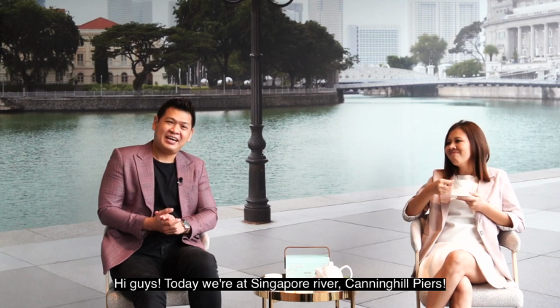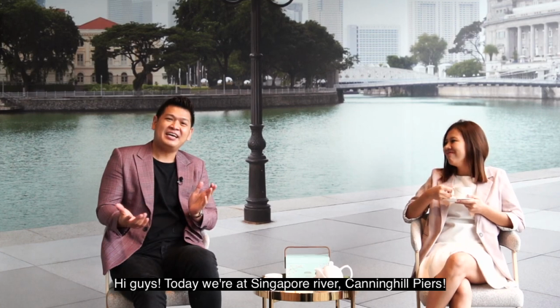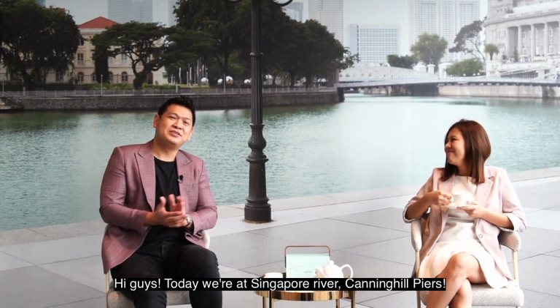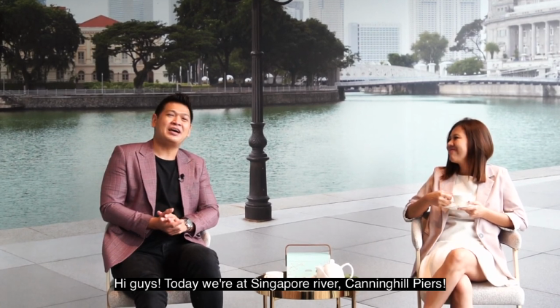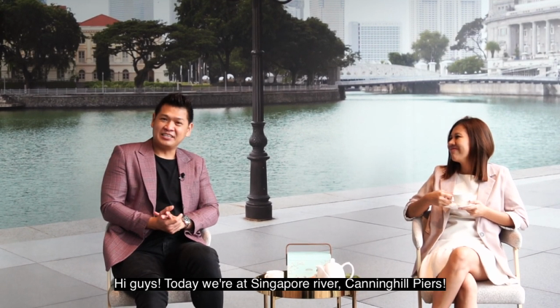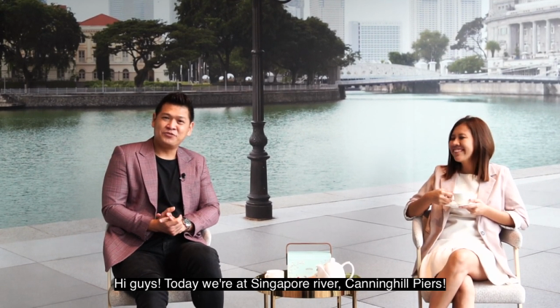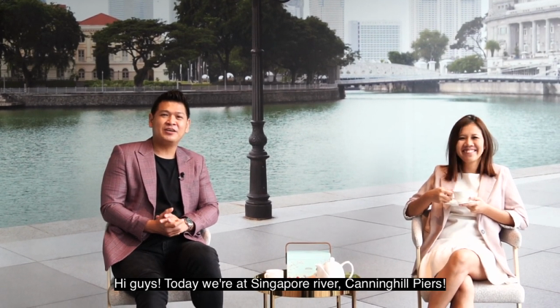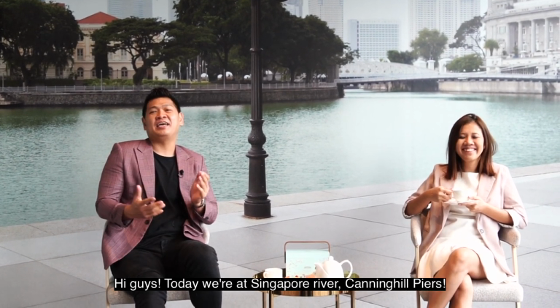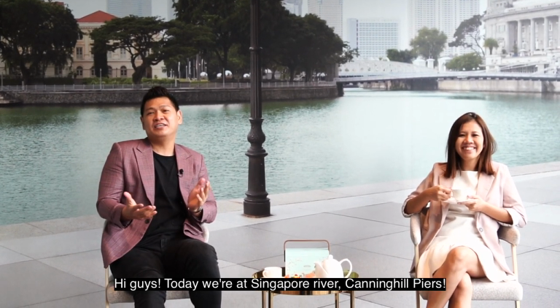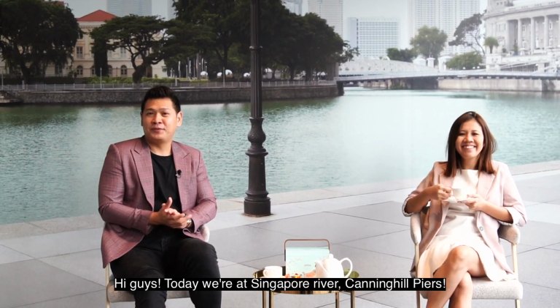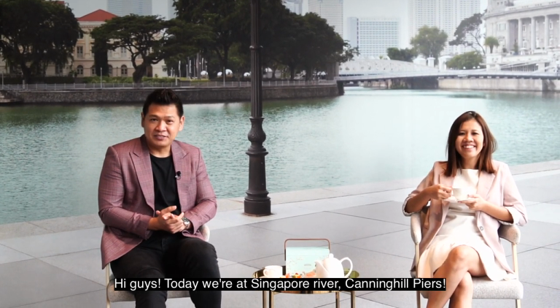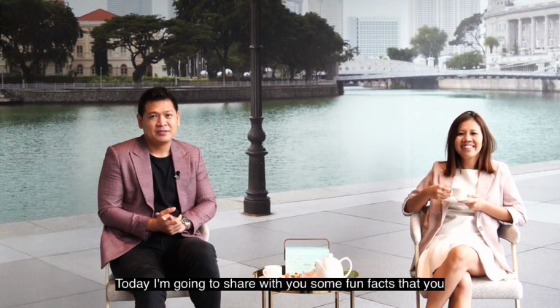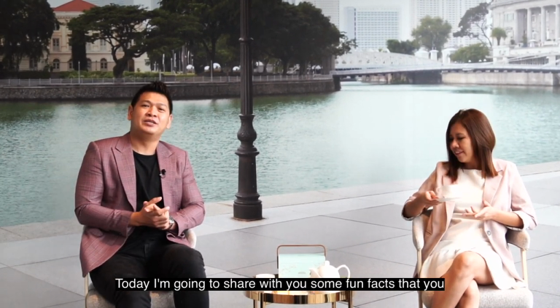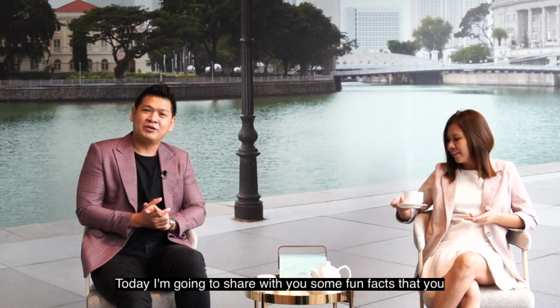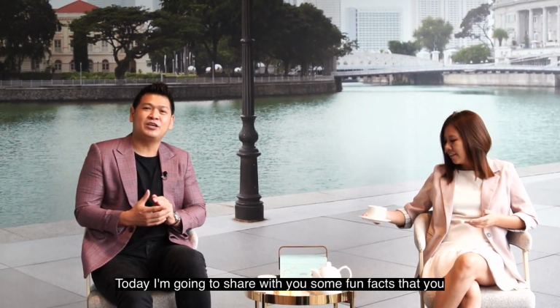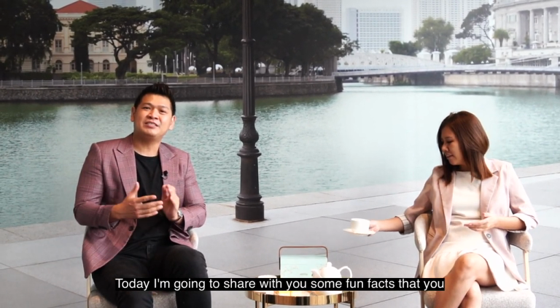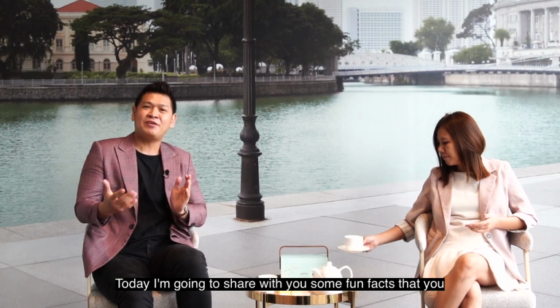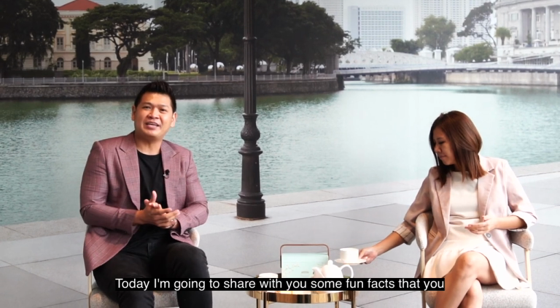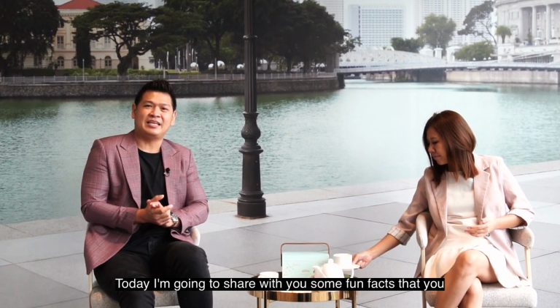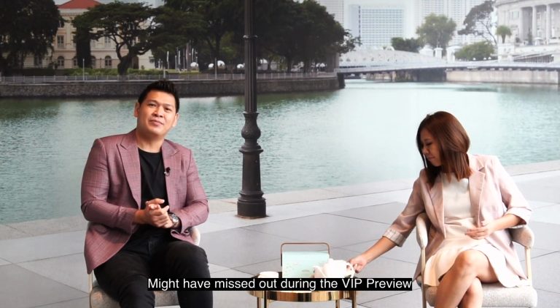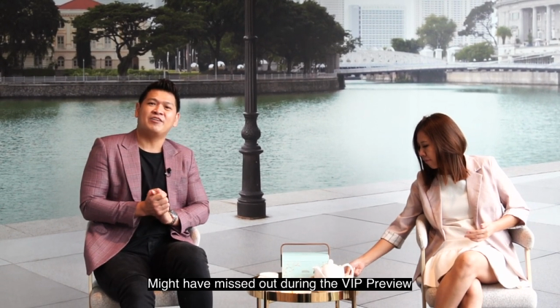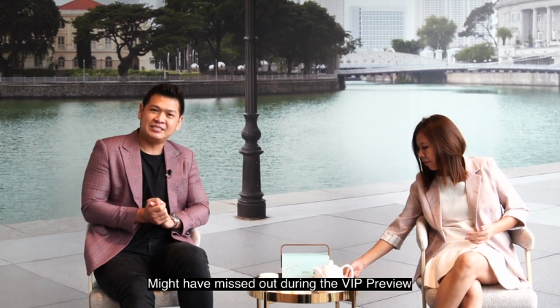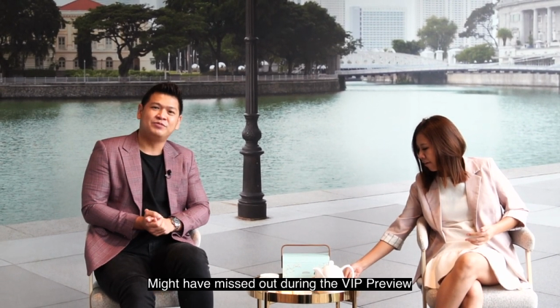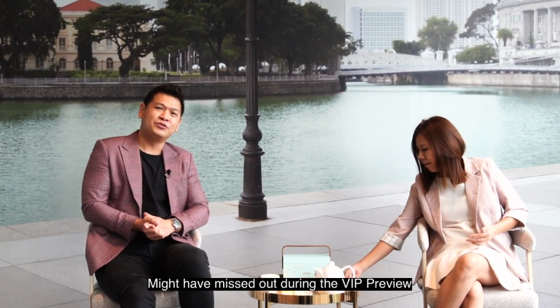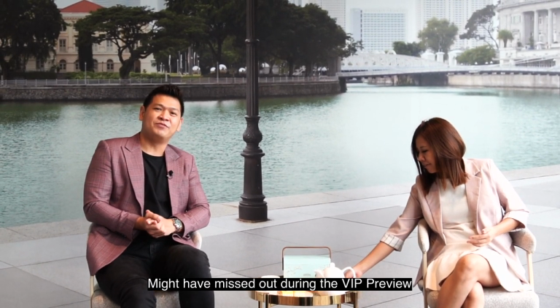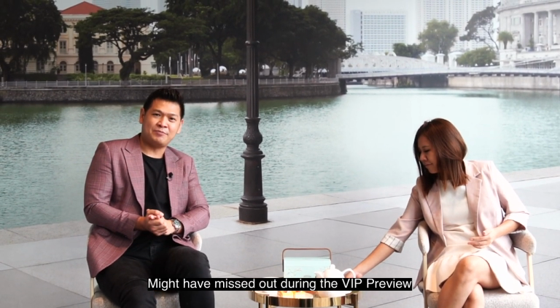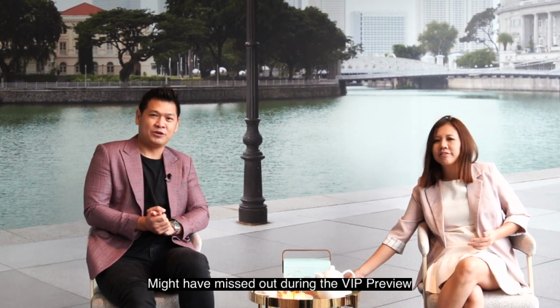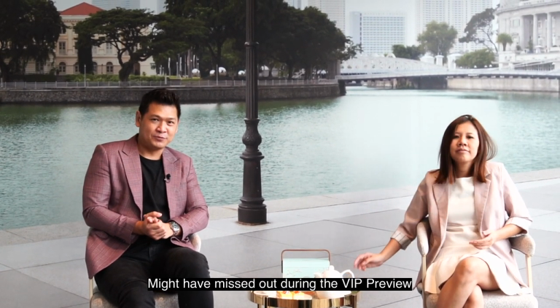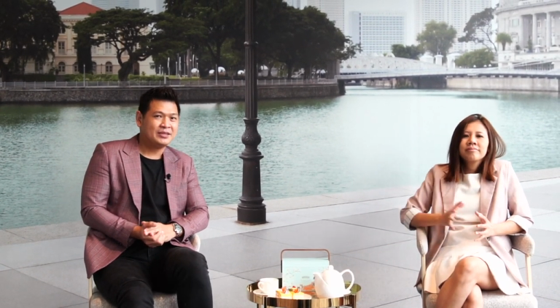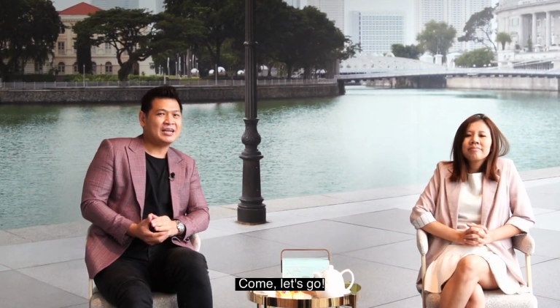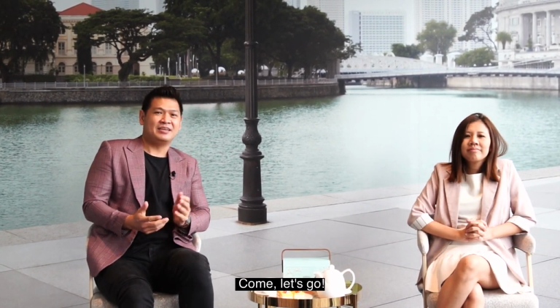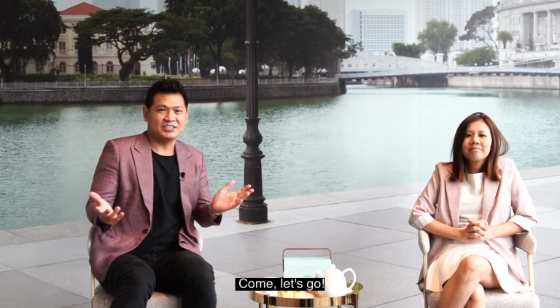Hi guys, today we are at Singapore River, Canning Hill Piers. Today I'm going to share with you some fun facts that you might have missed out during the VIP preview. Come, let's go!